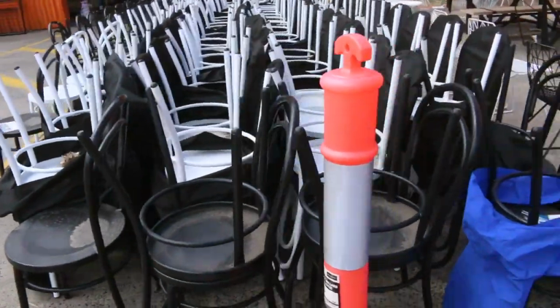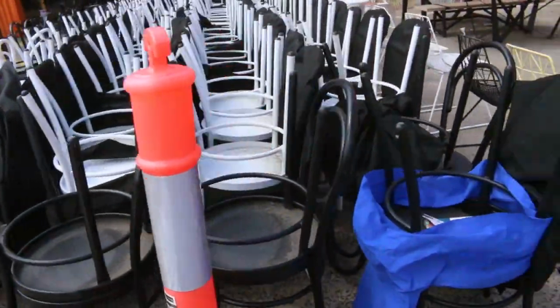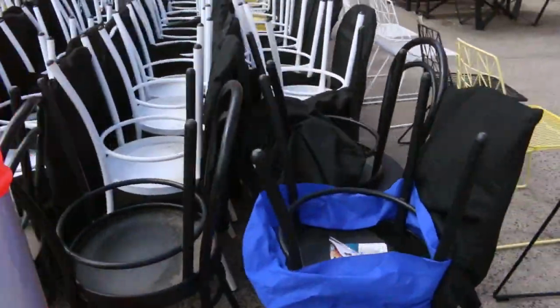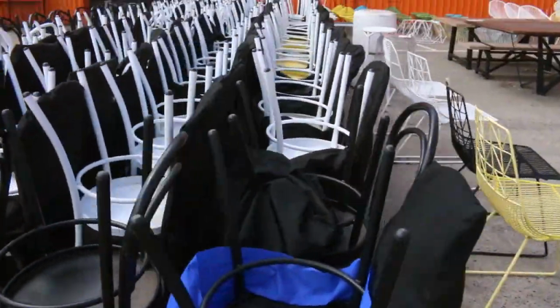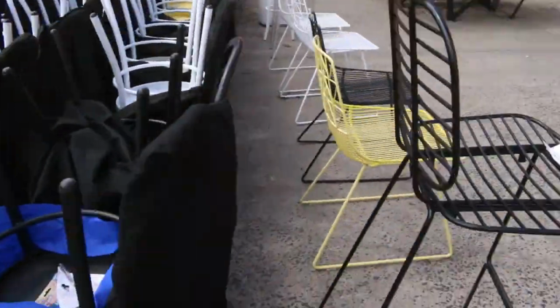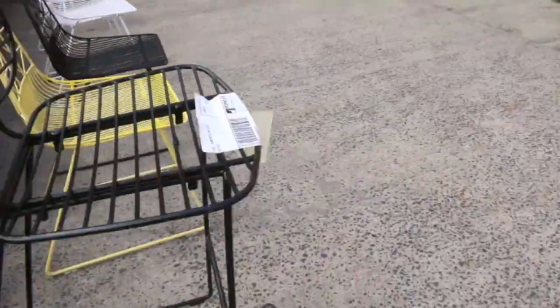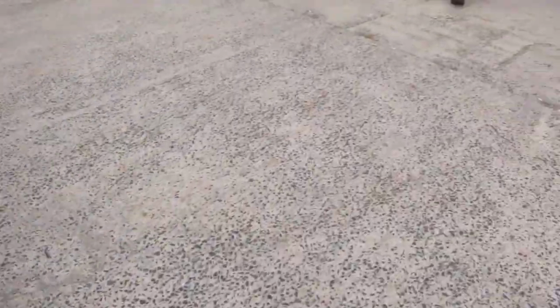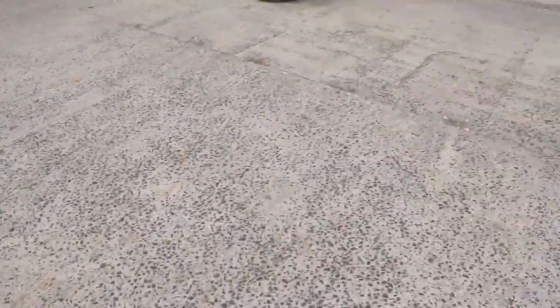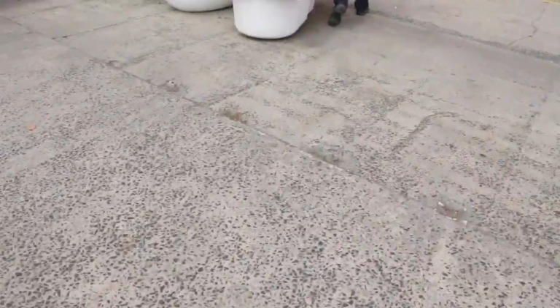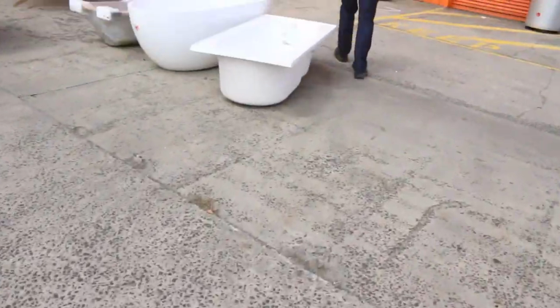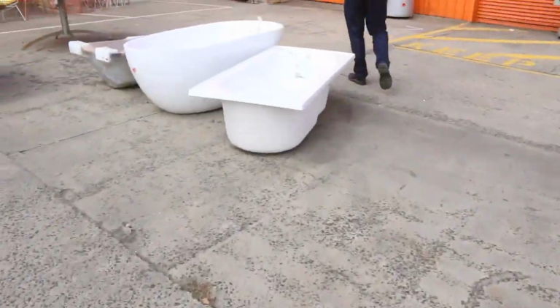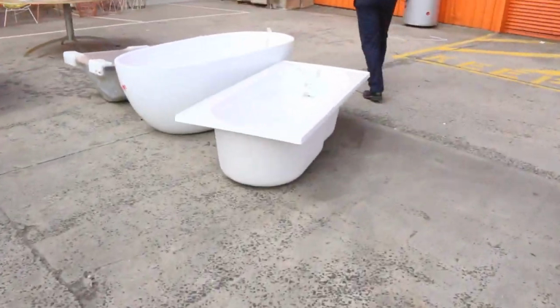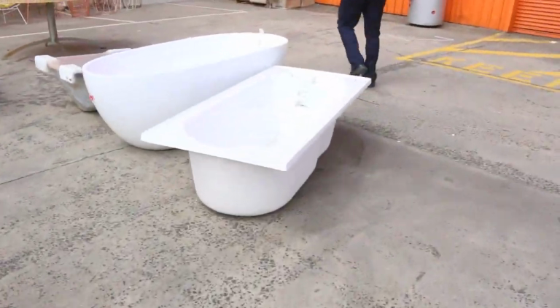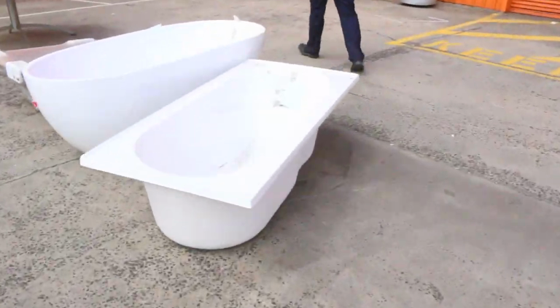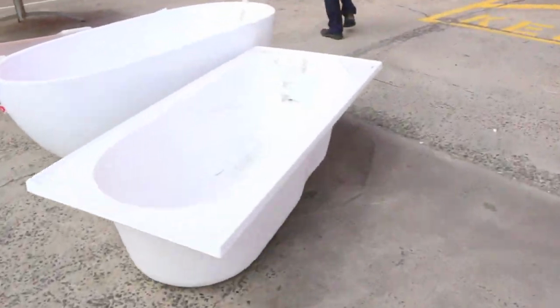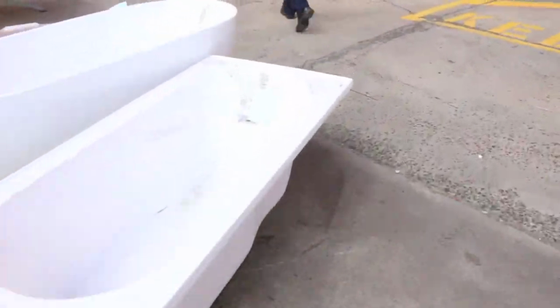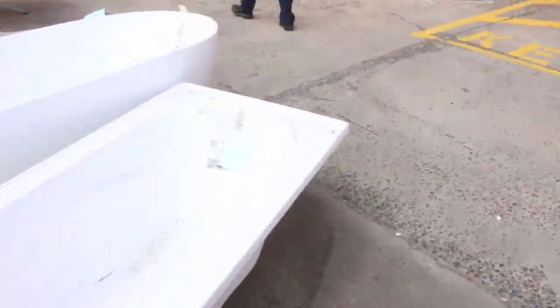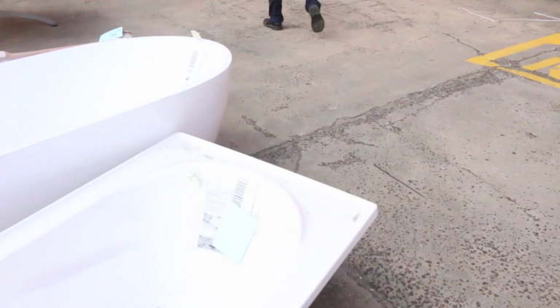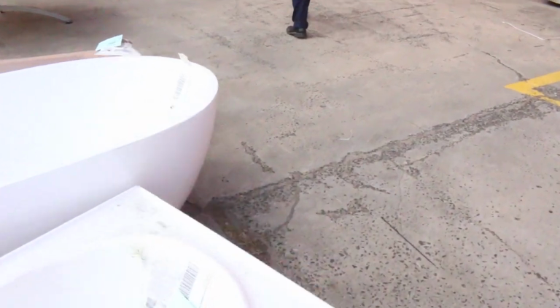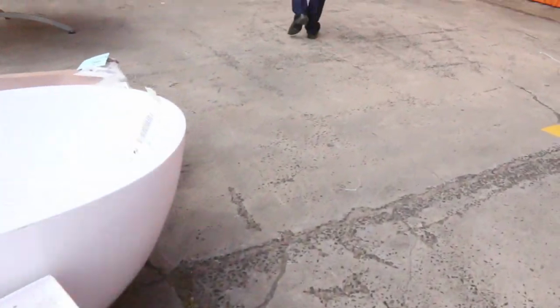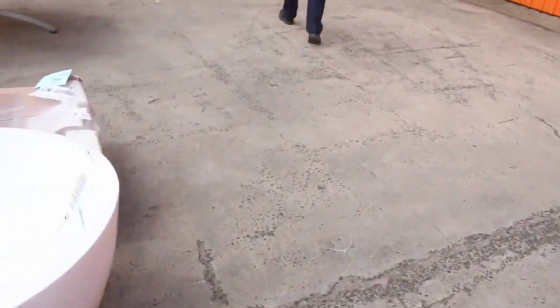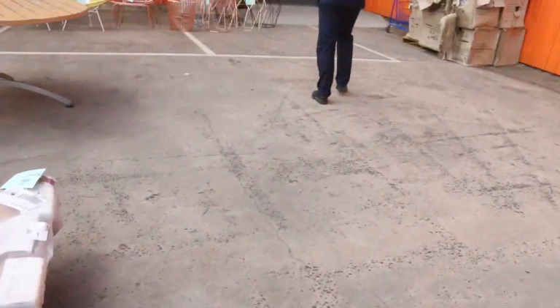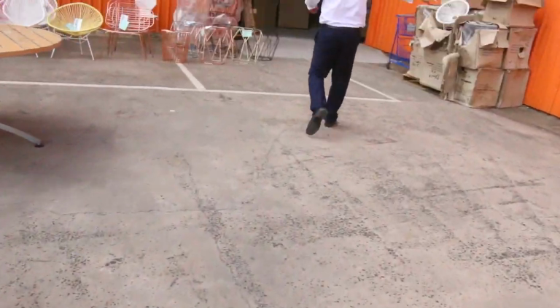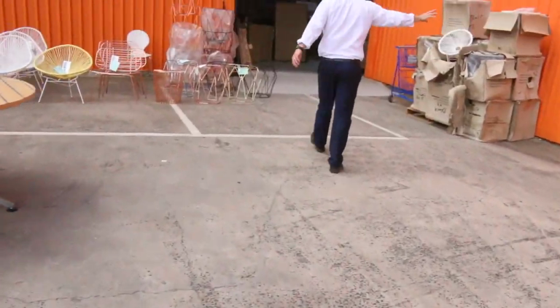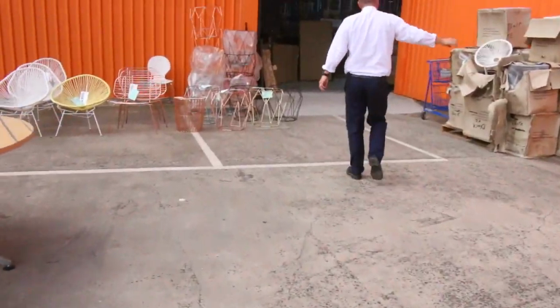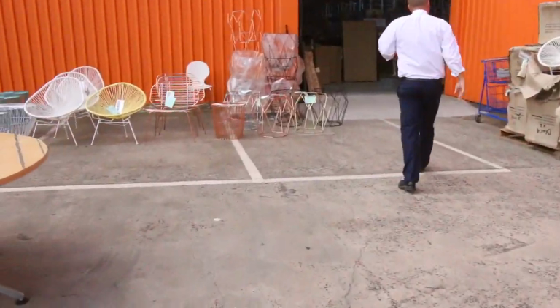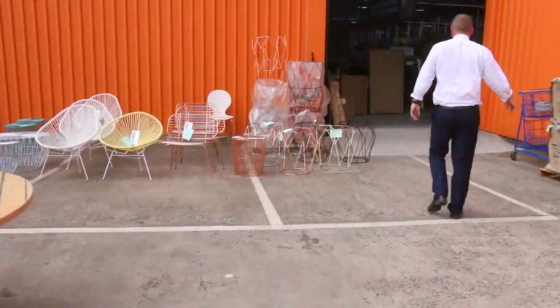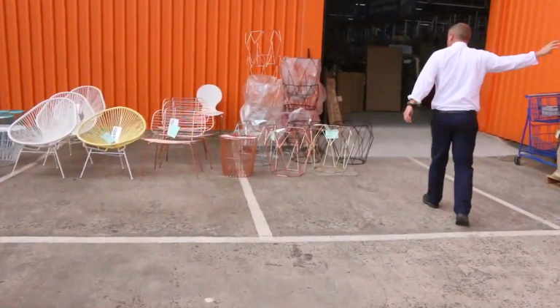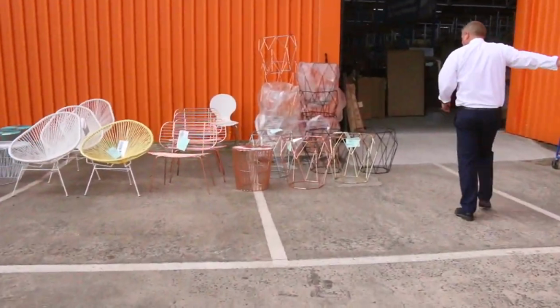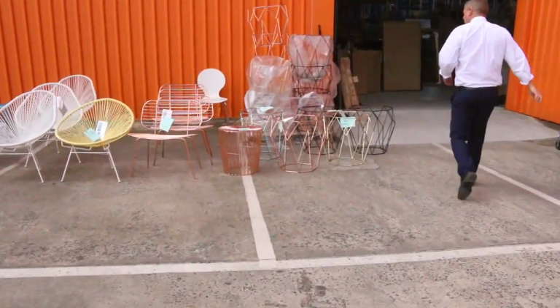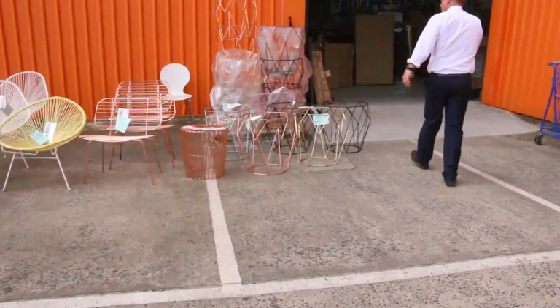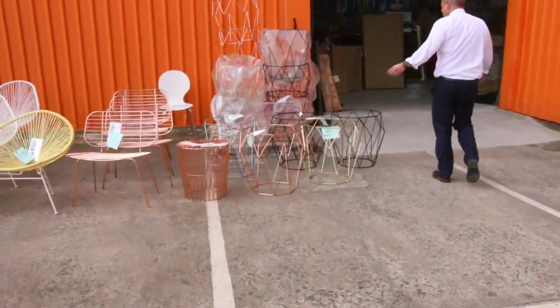We've got a heap more hot water services in as well — these are the solar hot water services, so they'll all be unreserved. They were very popular last week so they've sent us in some more.